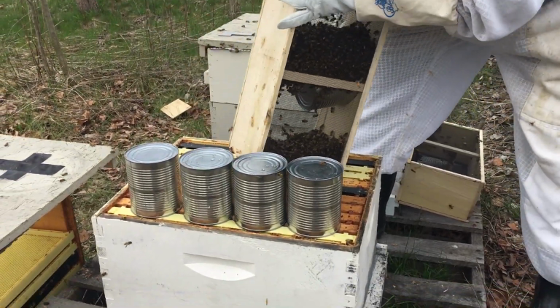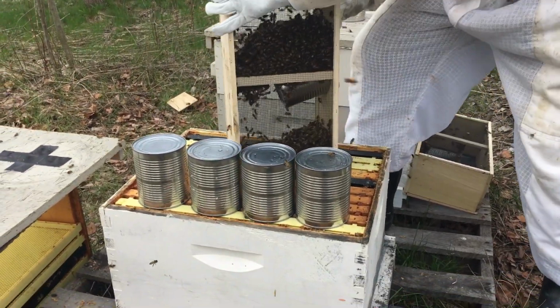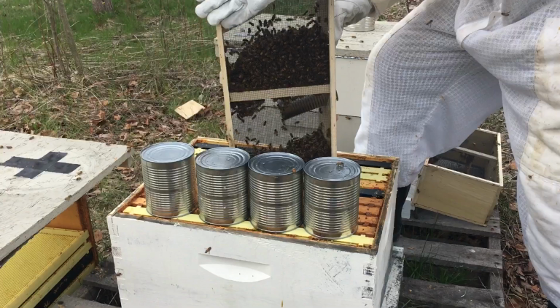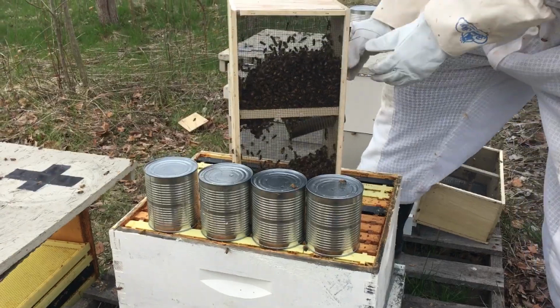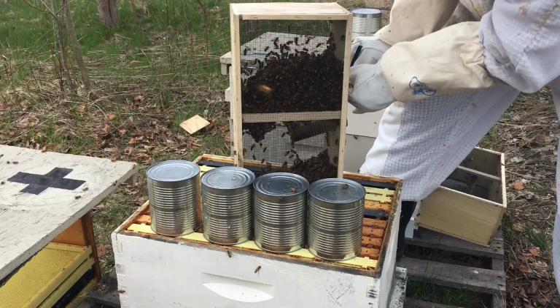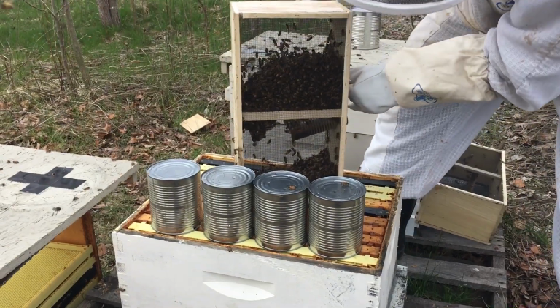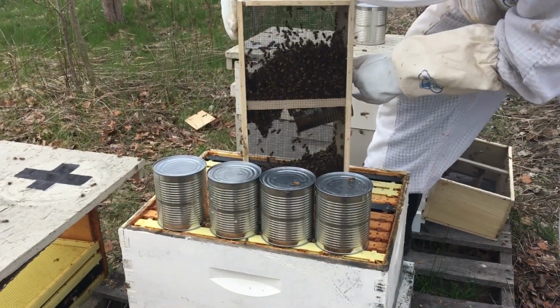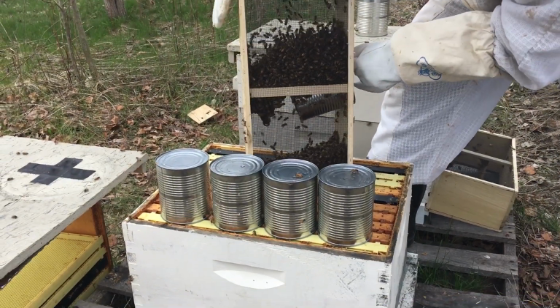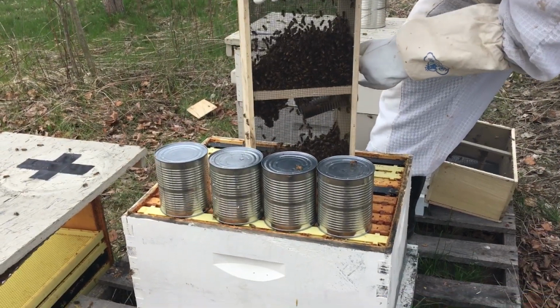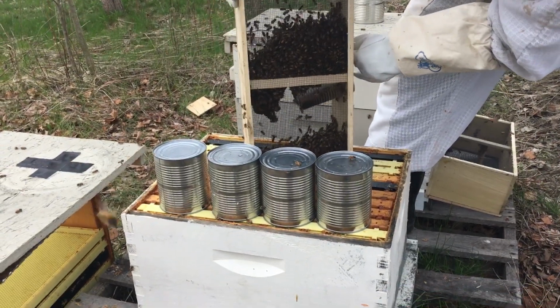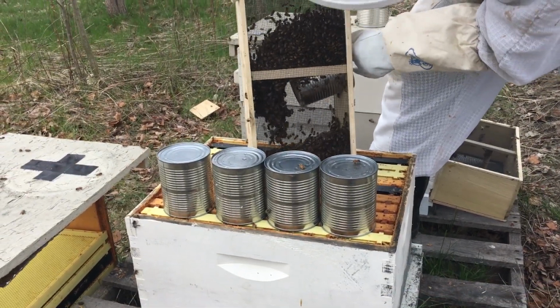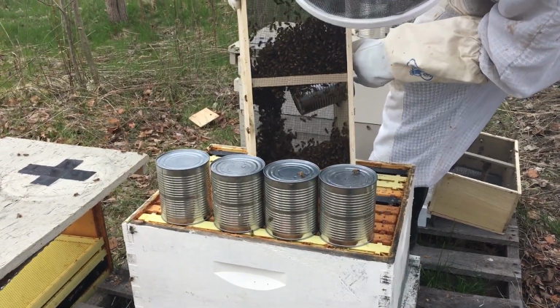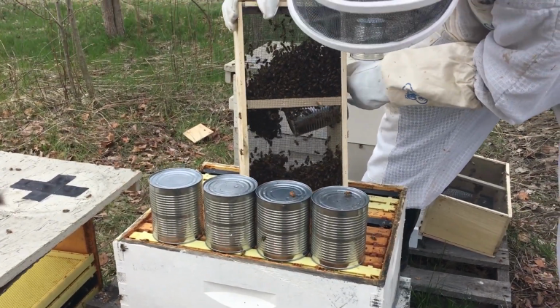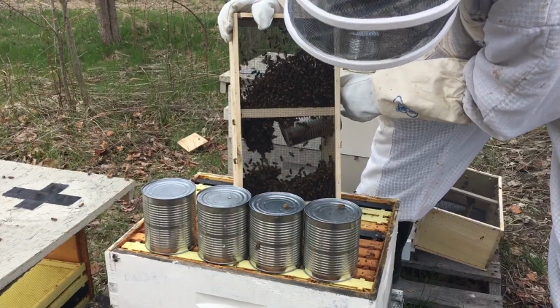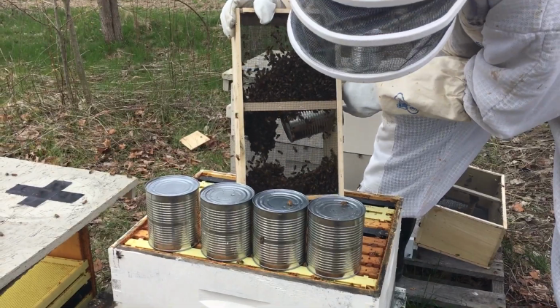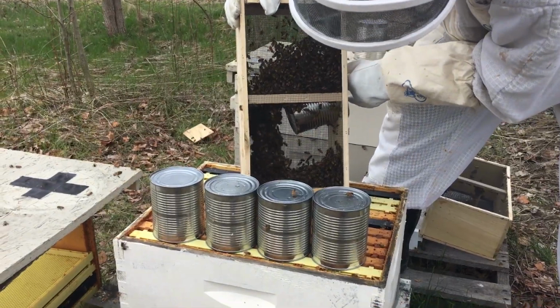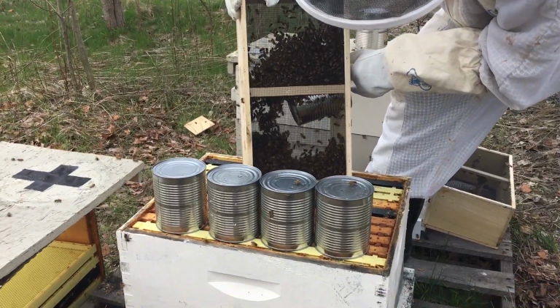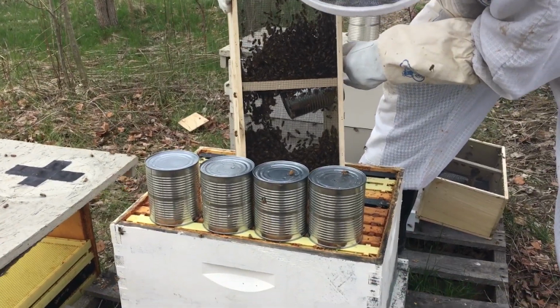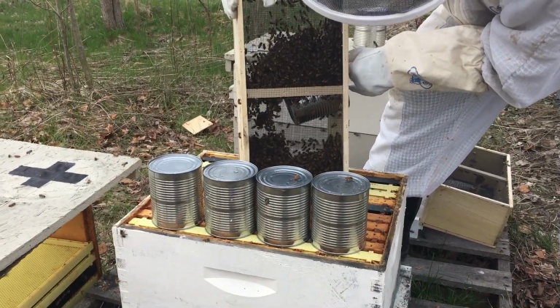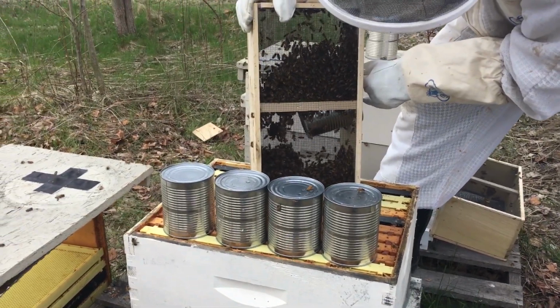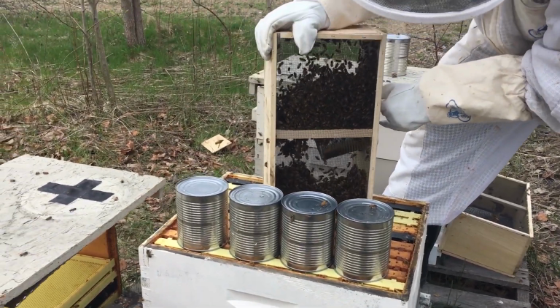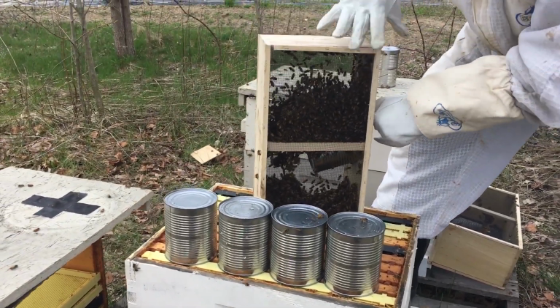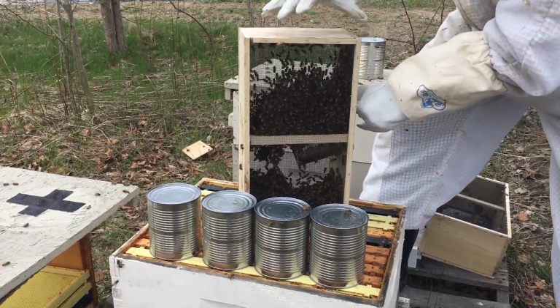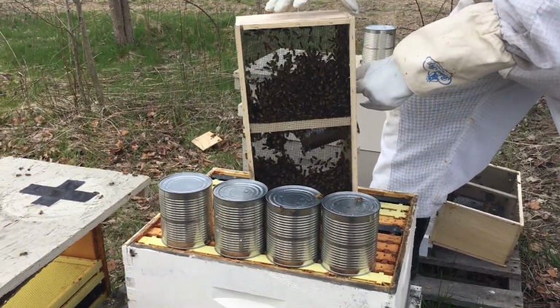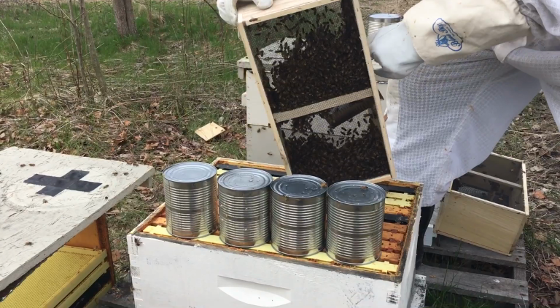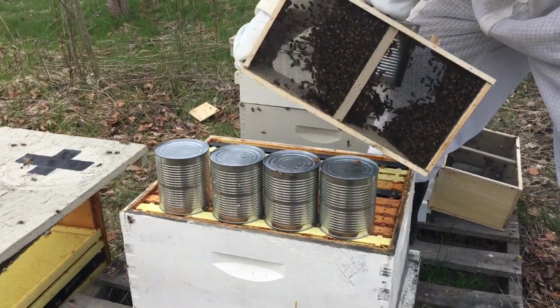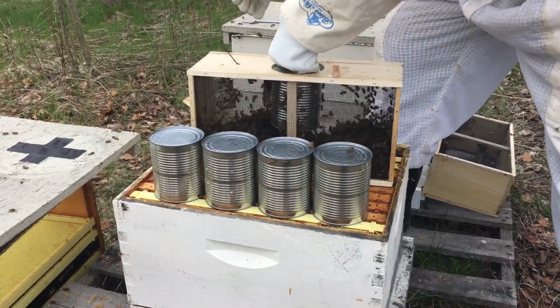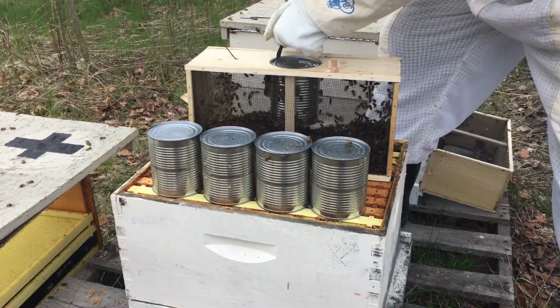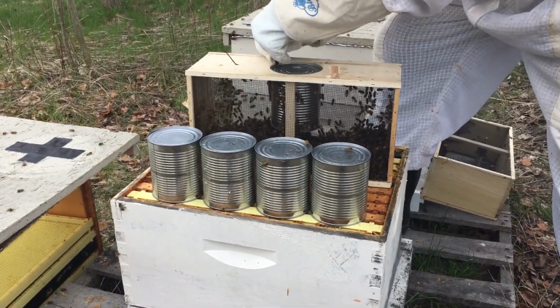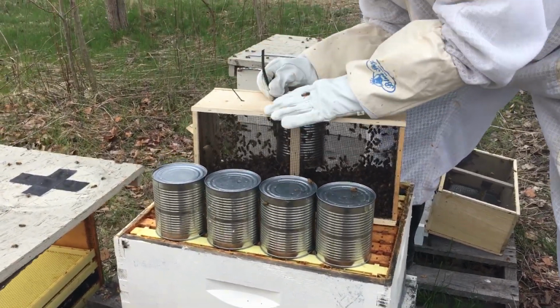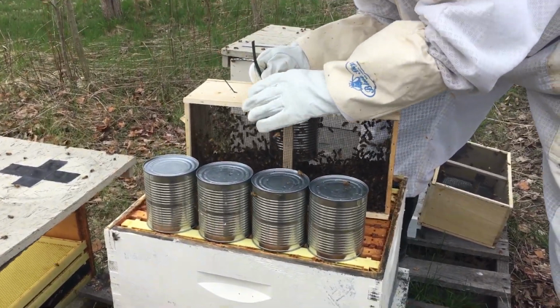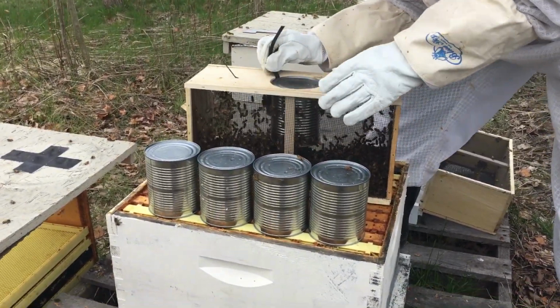Flip it so they land on the bottom down there. Set it flat, and then they'll land on the bottom down there. Now they're all away from the can.